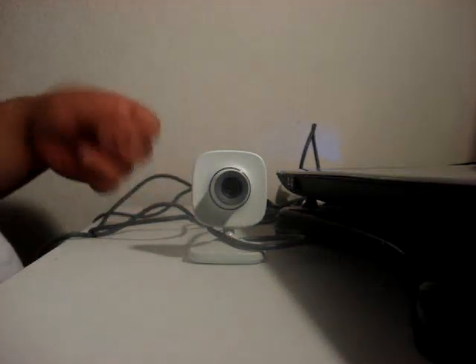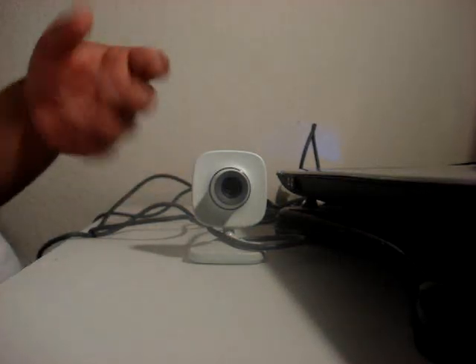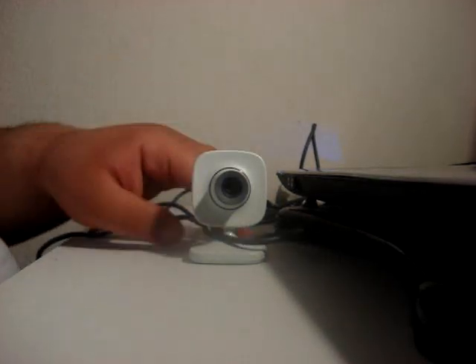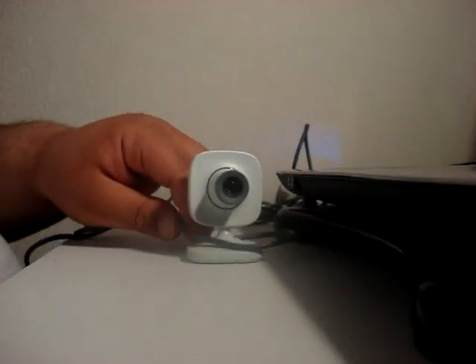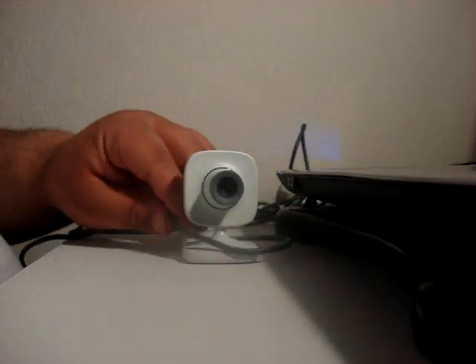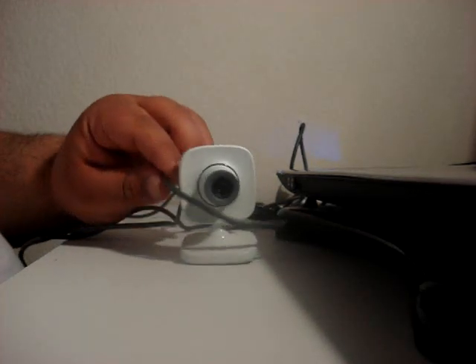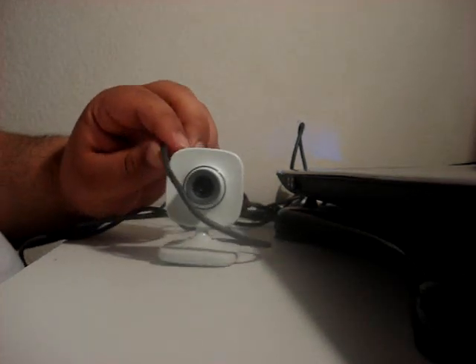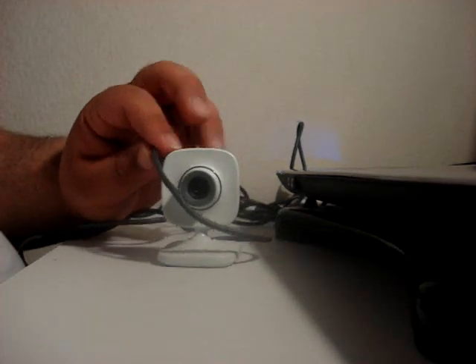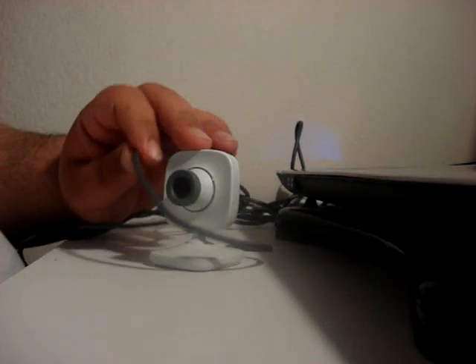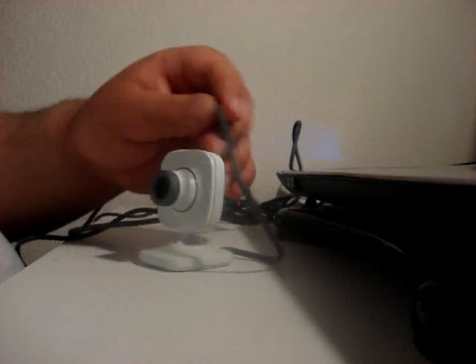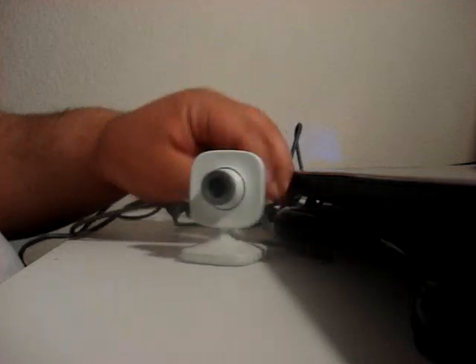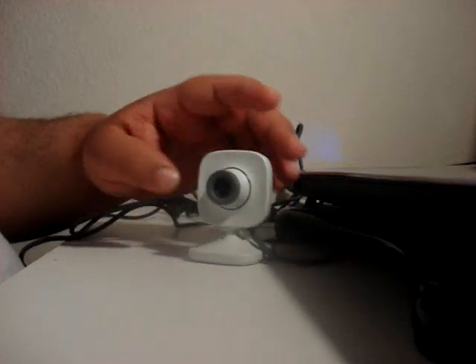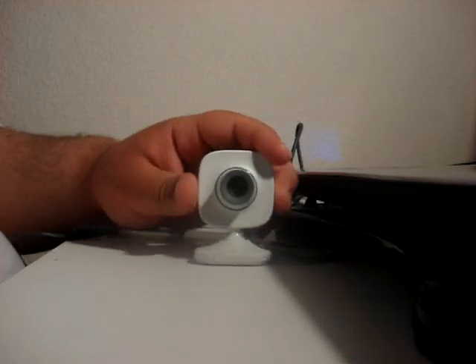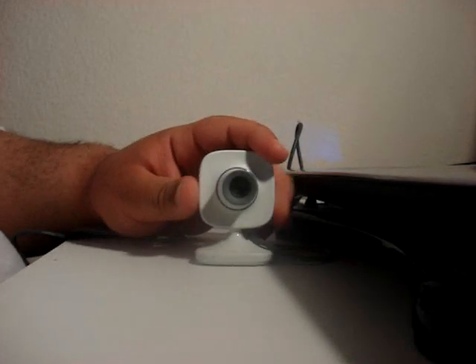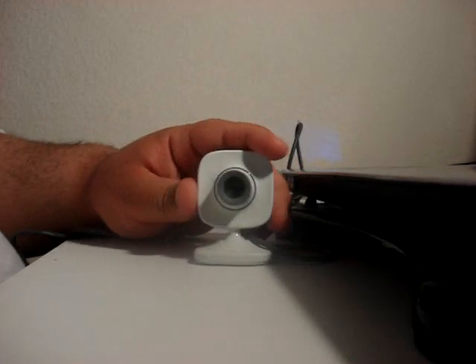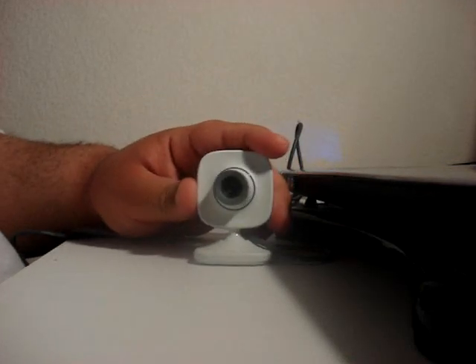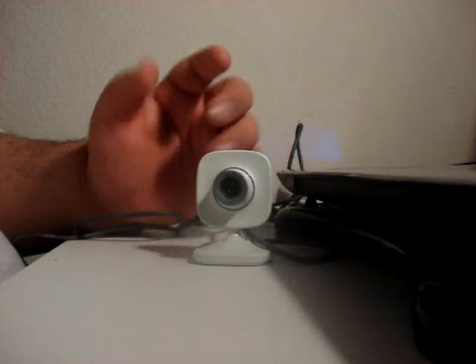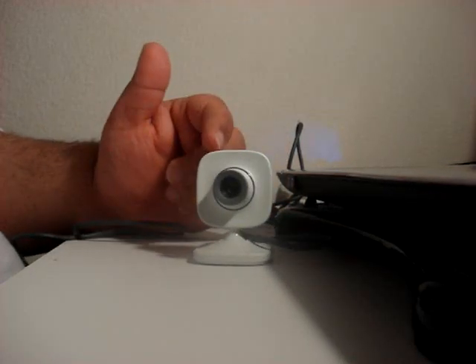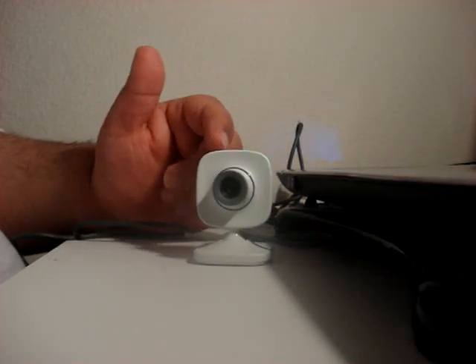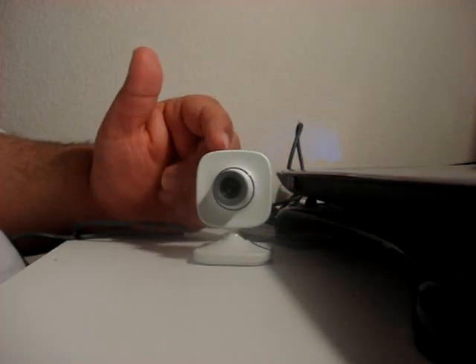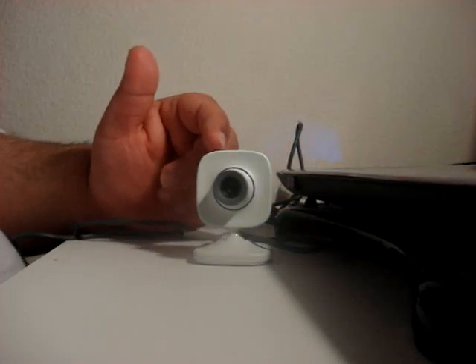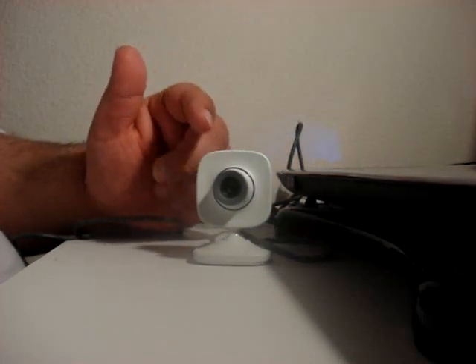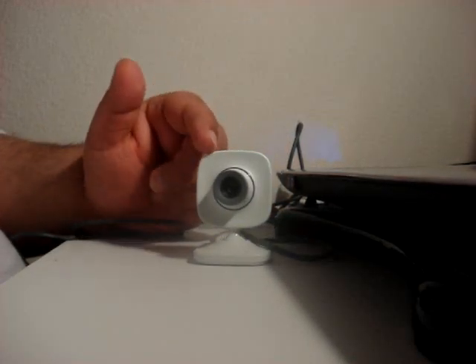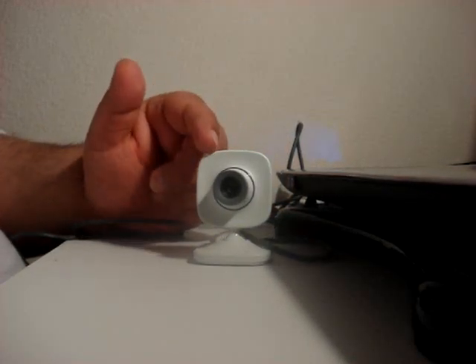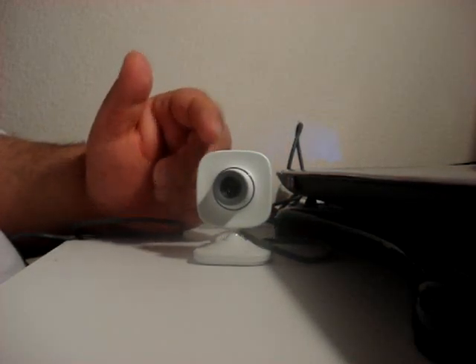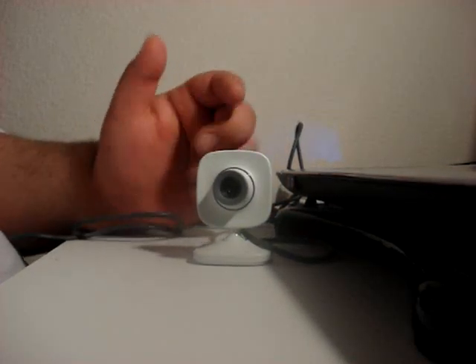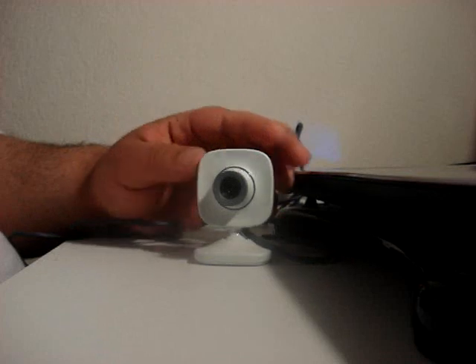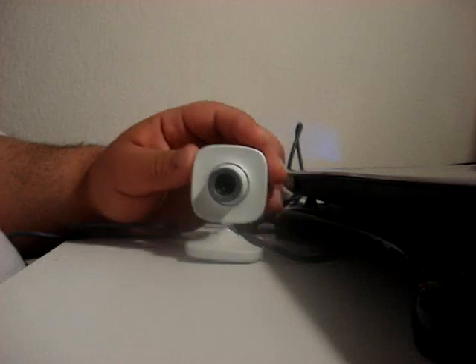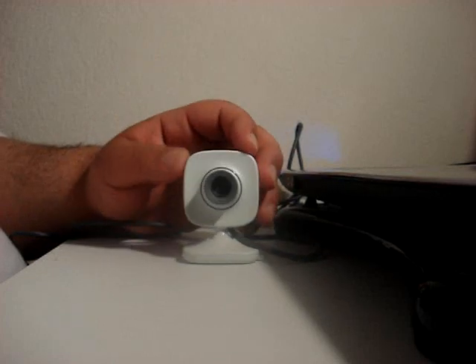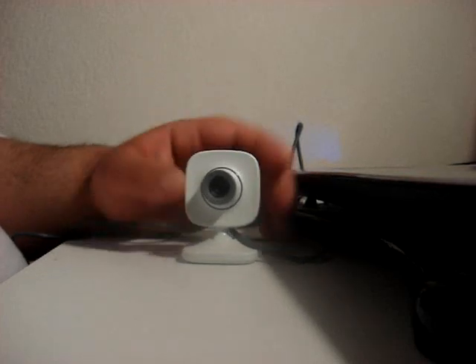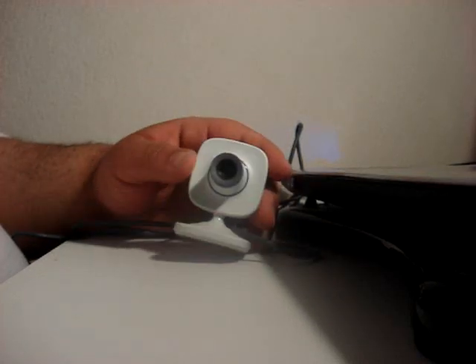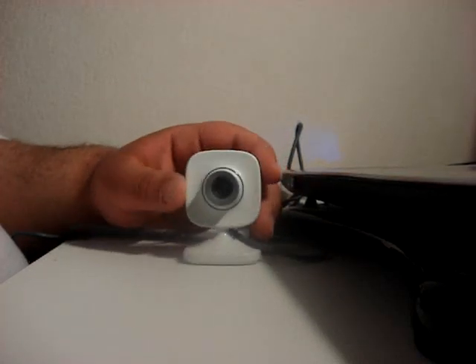This is actually very good. It's VGA quality, but it looks nice on the big screens. I have HDTV downstairs and it looks really nice.